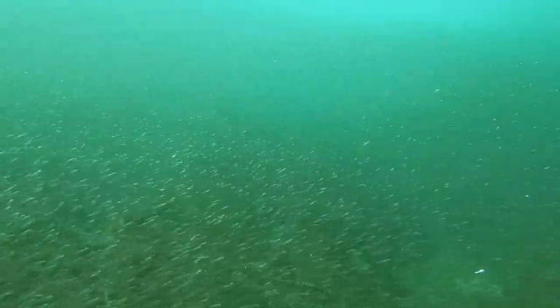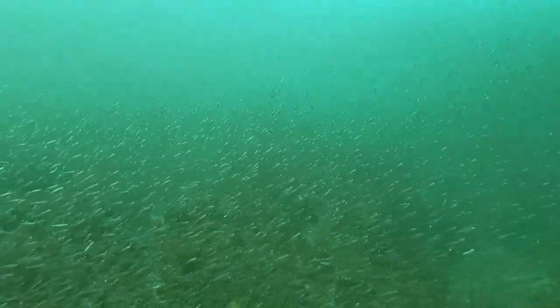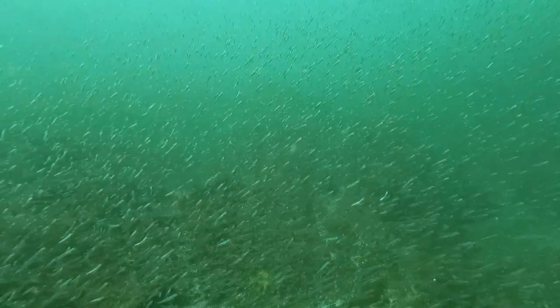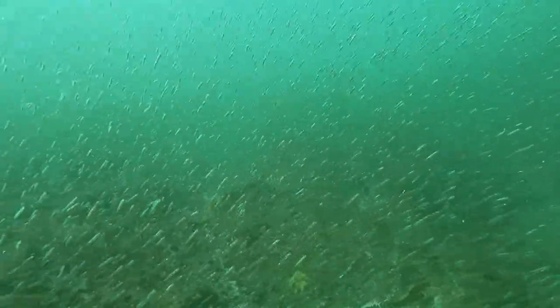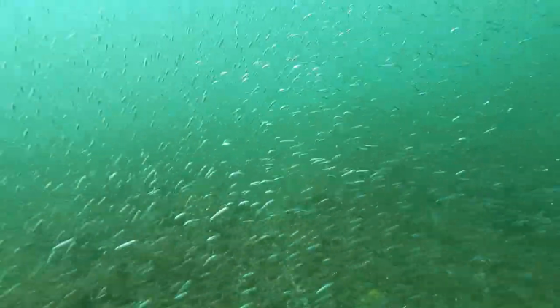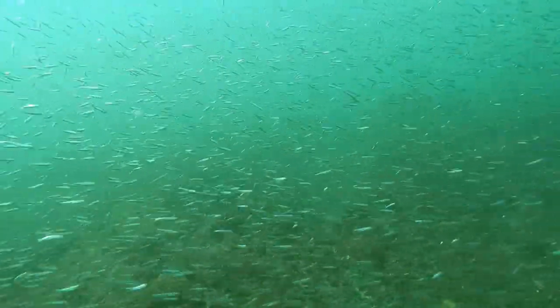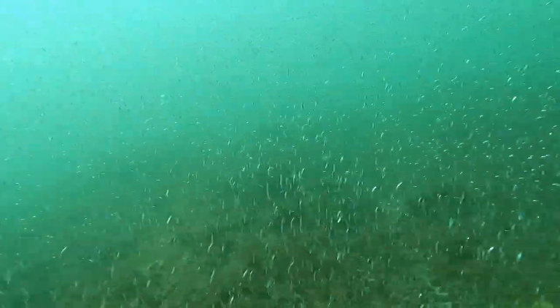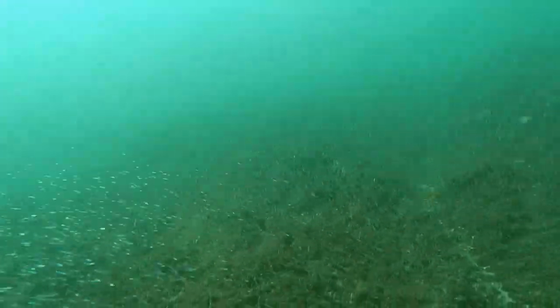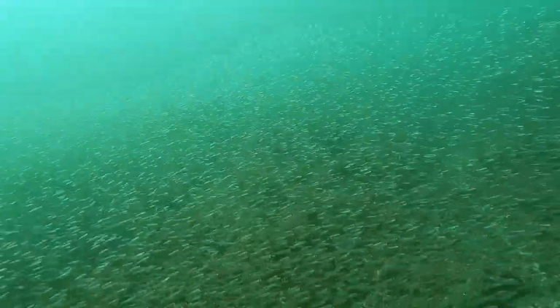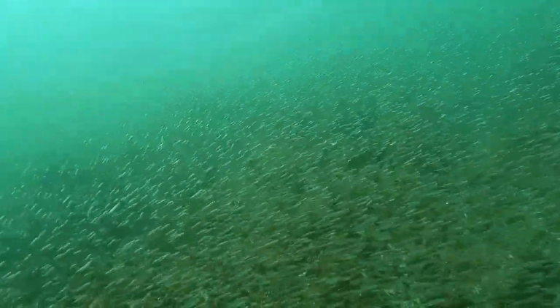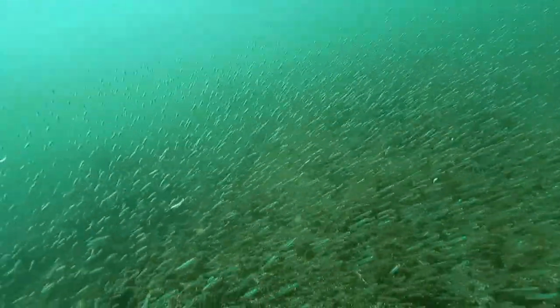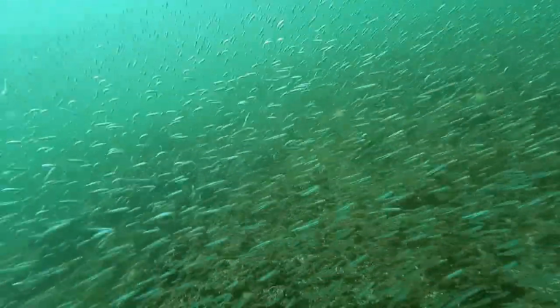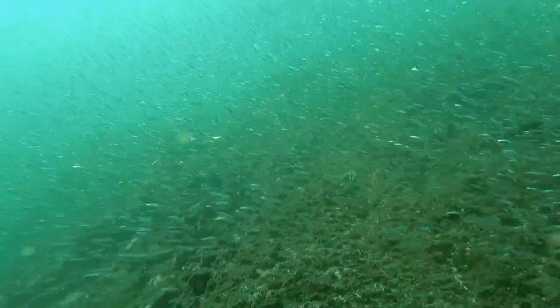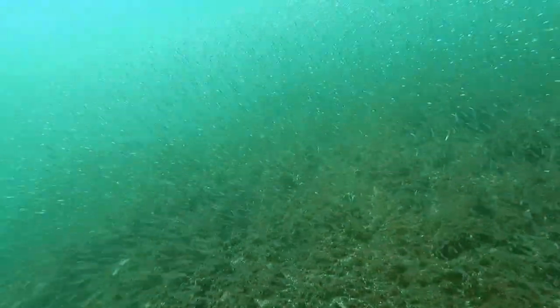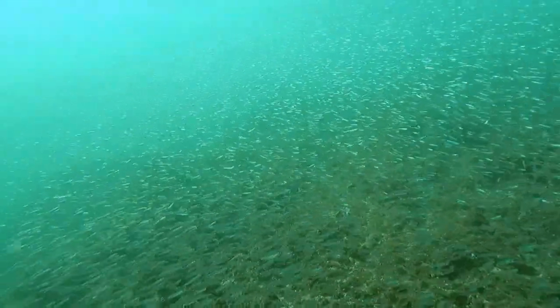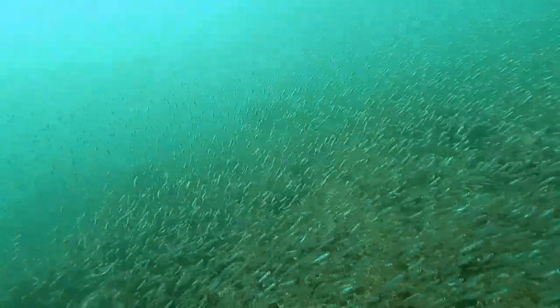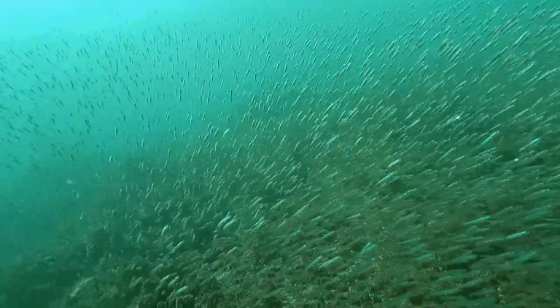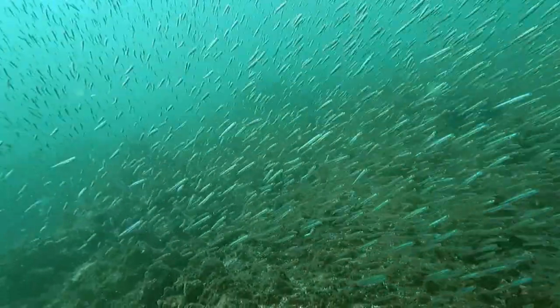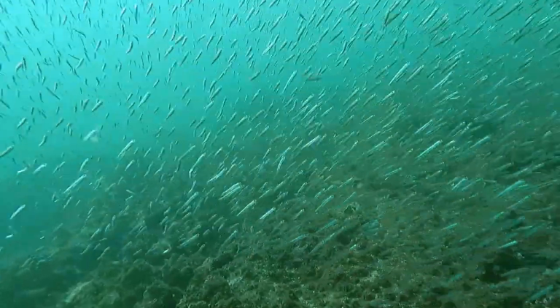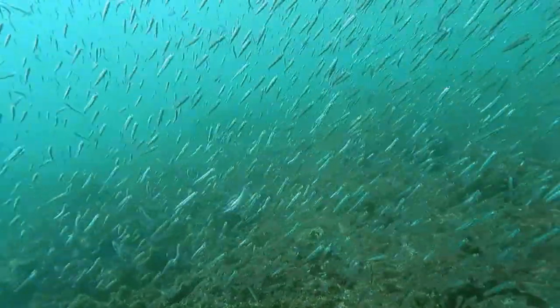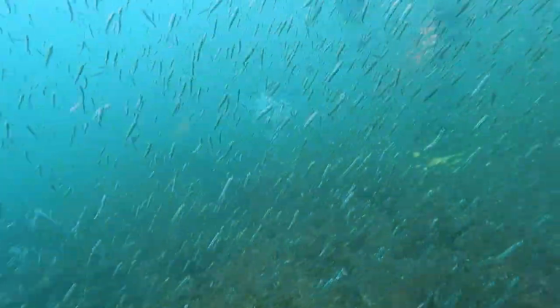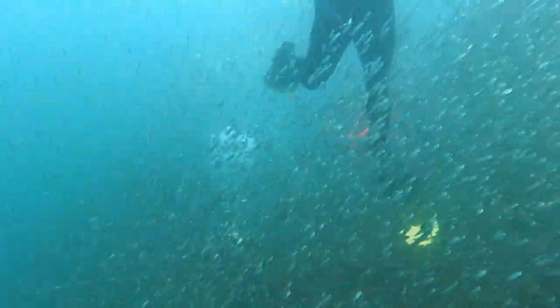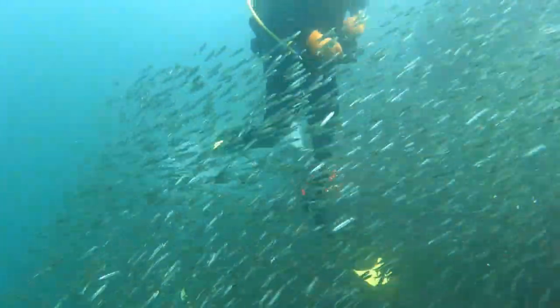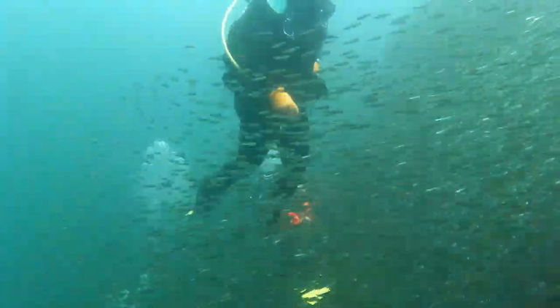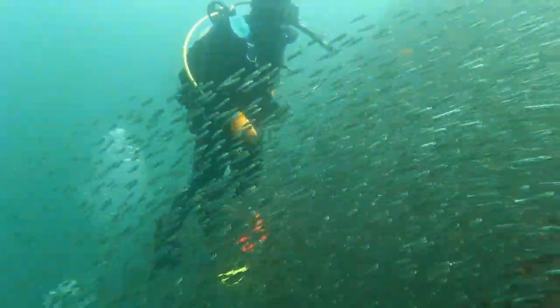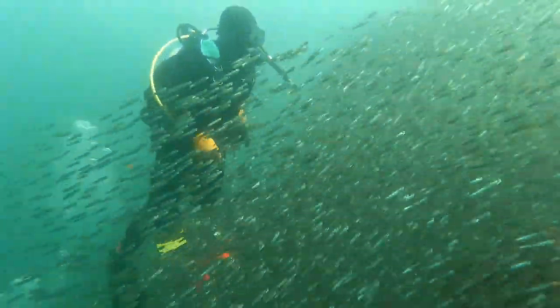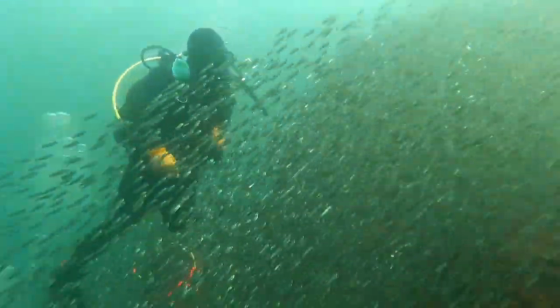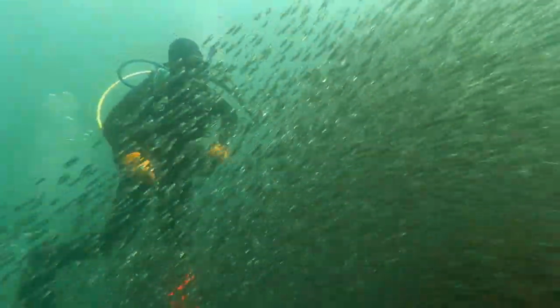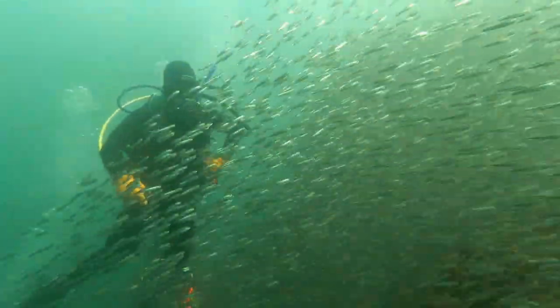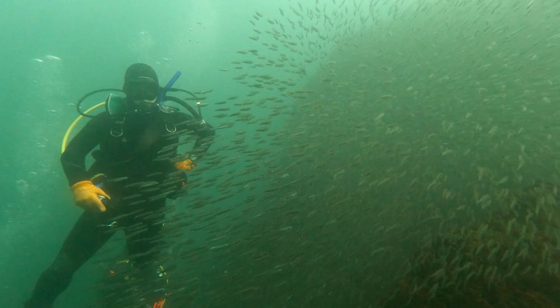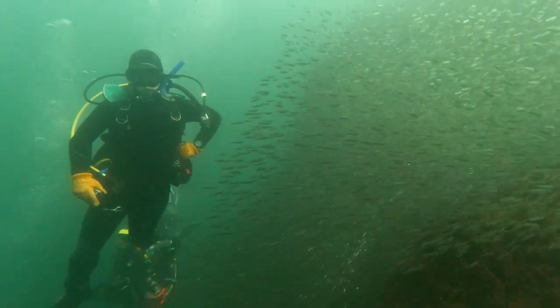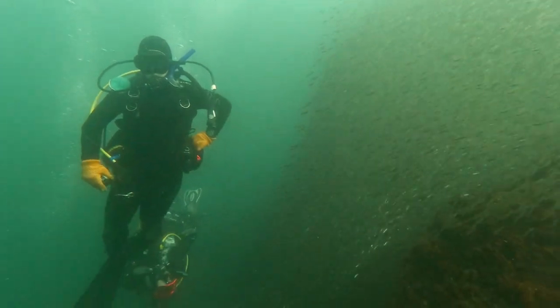It can be quite mesmerizing watching these tiny fish do their synchronized swimming in order to confuse their predators. They tend to stay about a meter away from divers, and if you use your imagination it may look like you have some kind of force field around you keeping them away.